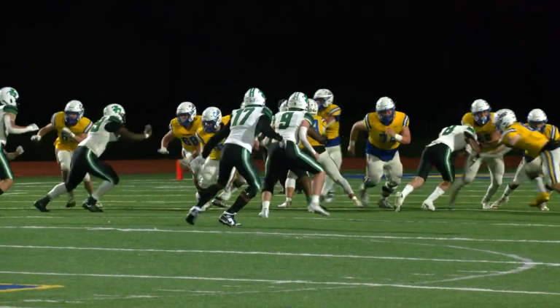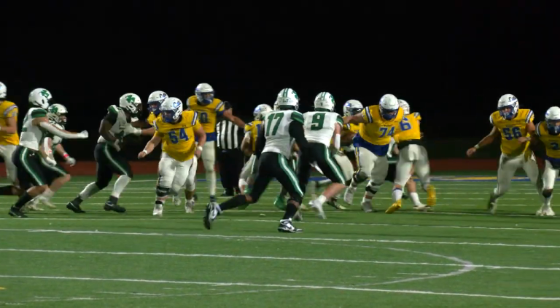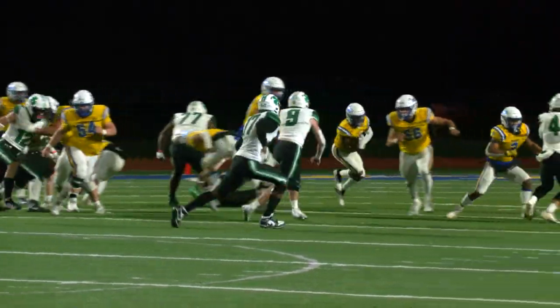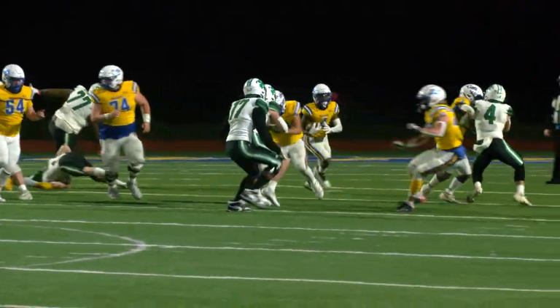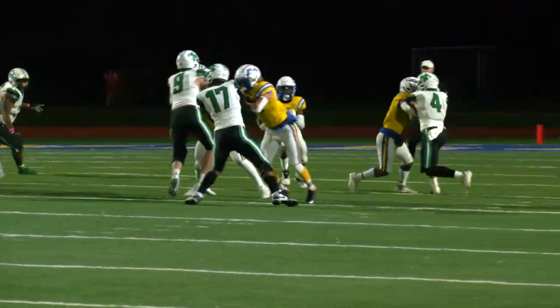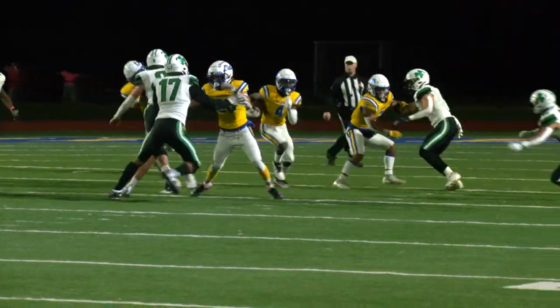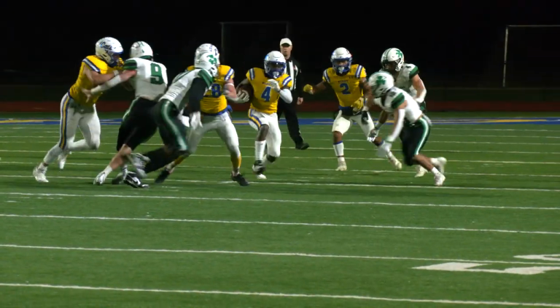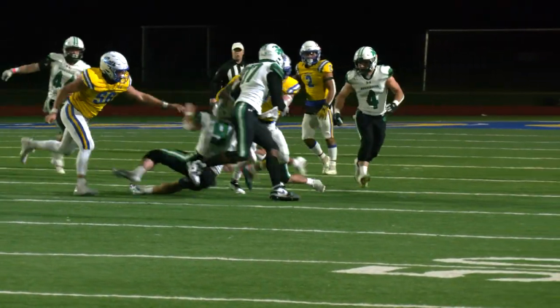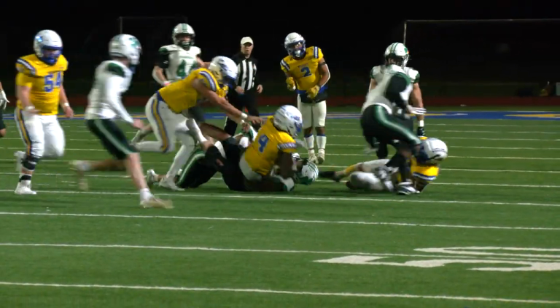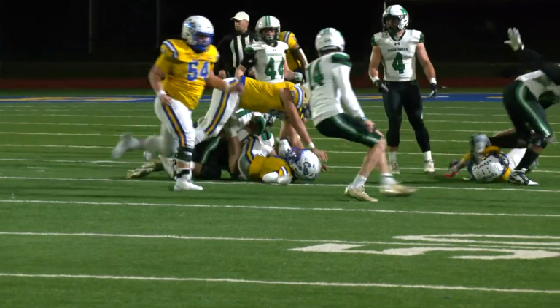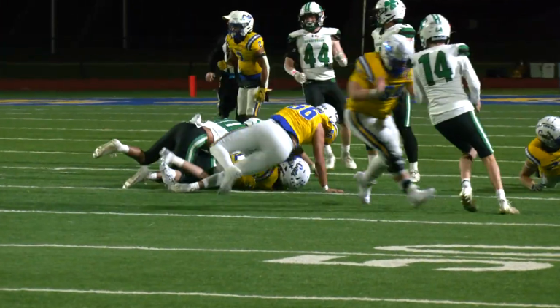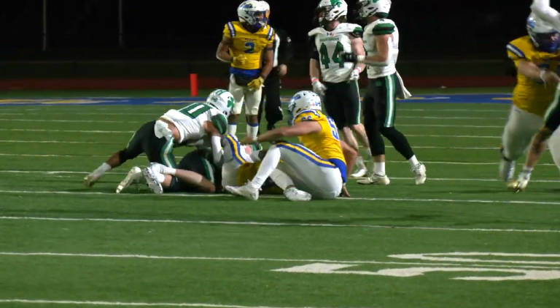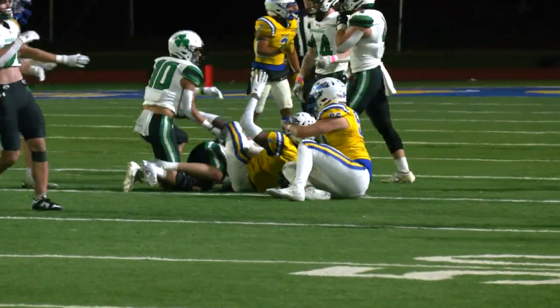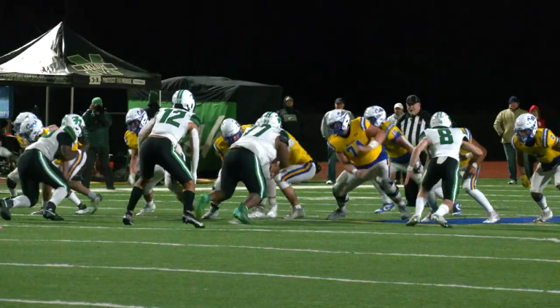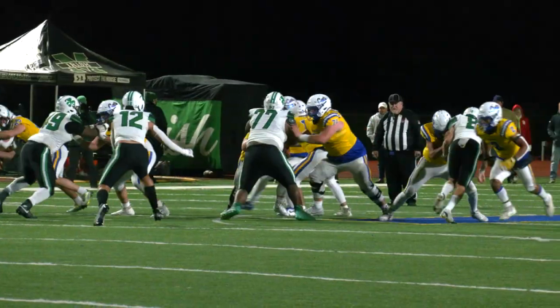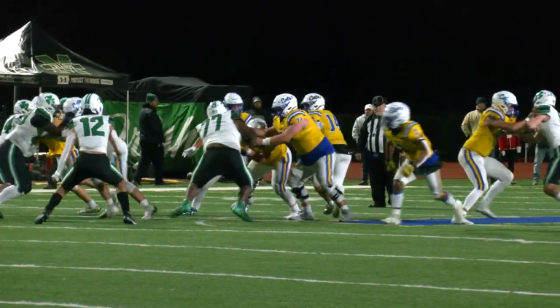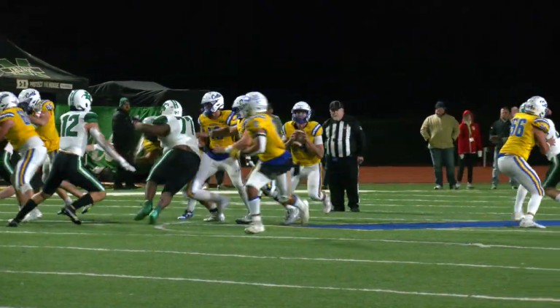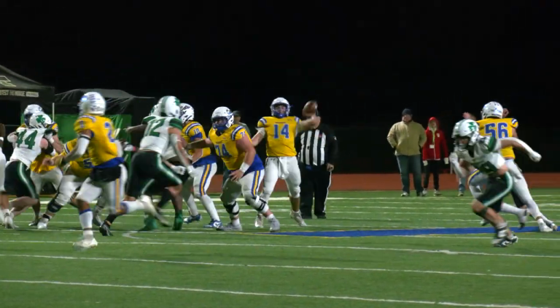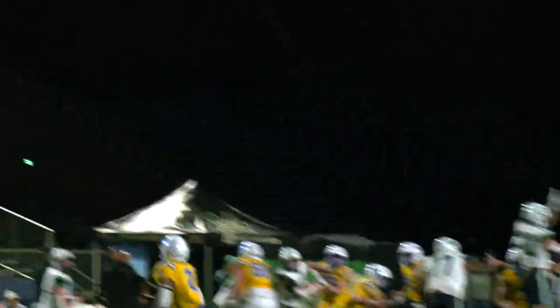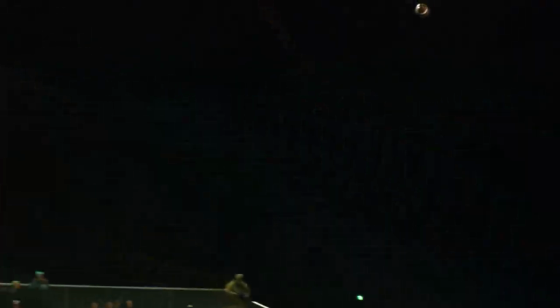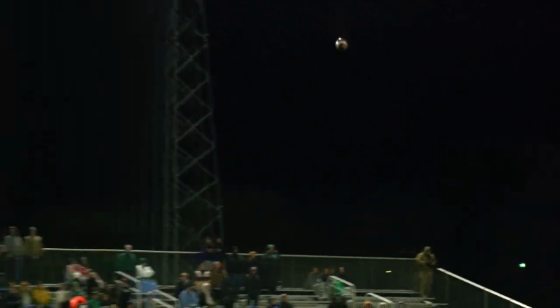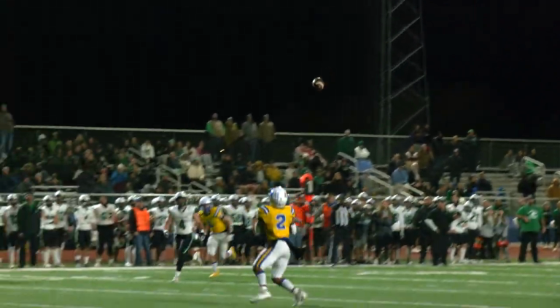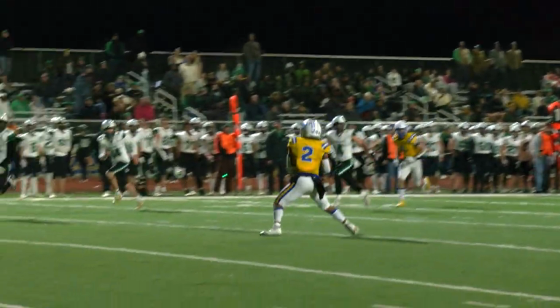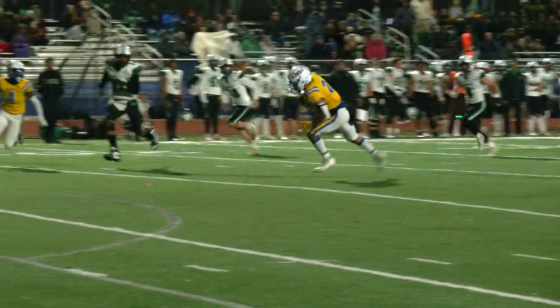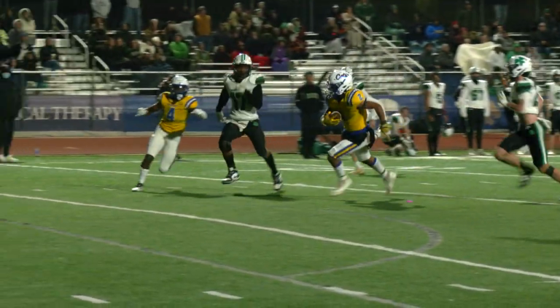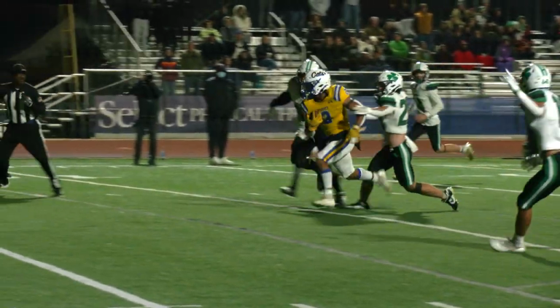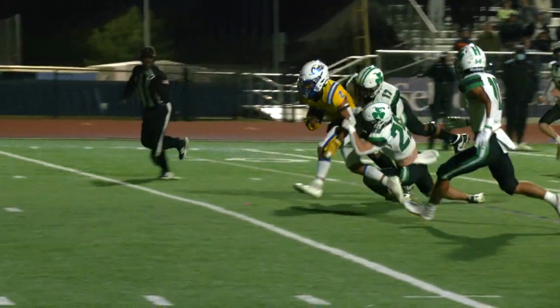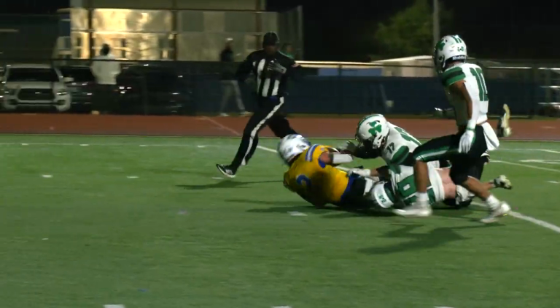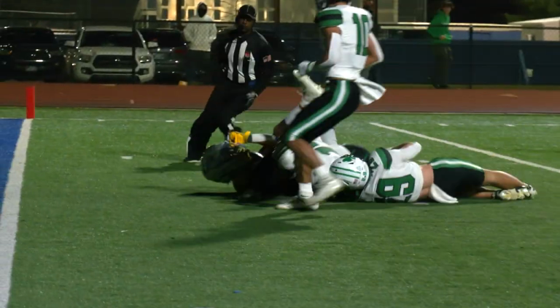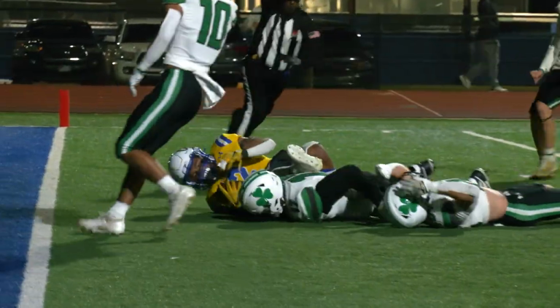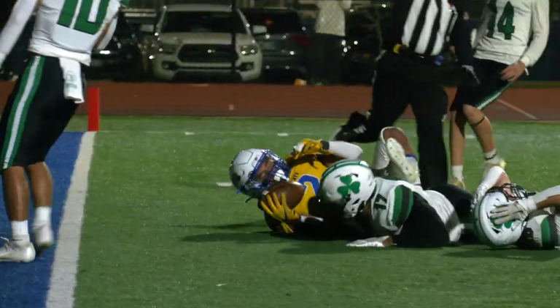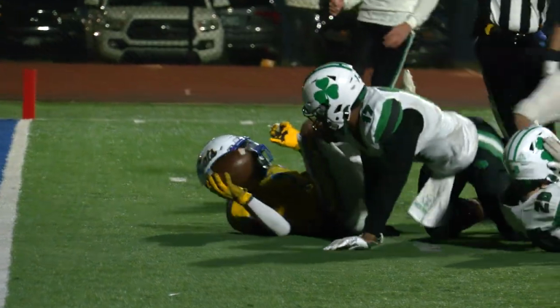Gets the jet sweep, breaks a tackle, all the way down to the 40-yard line — and that was Ethan Shelton. Mars back to pass, has a man open across the middle — ball is caught at the 20, down to the 5-yard line. Jaden Fuston!